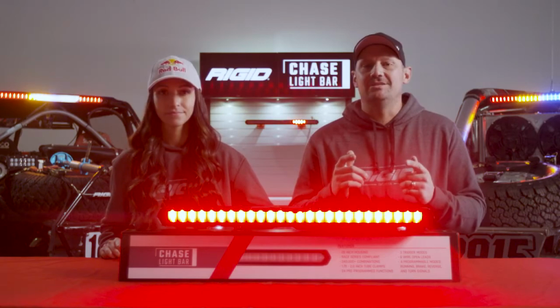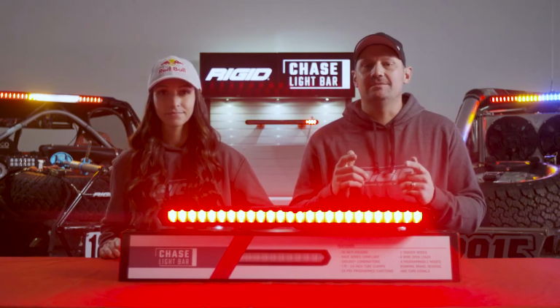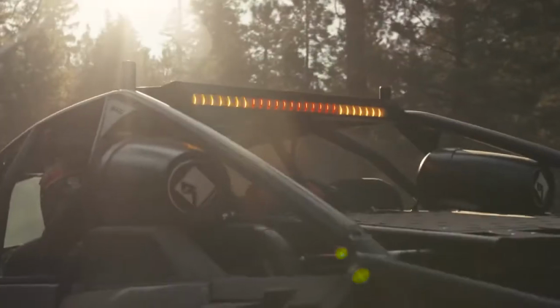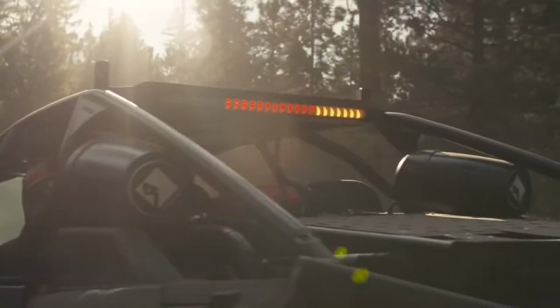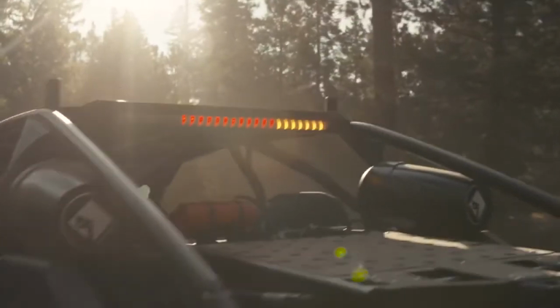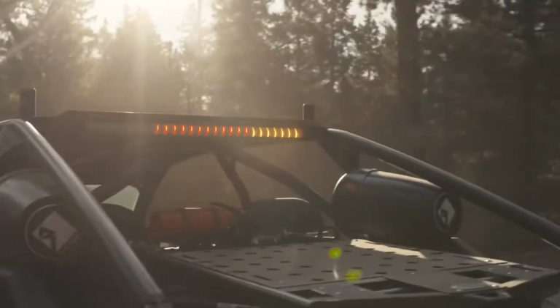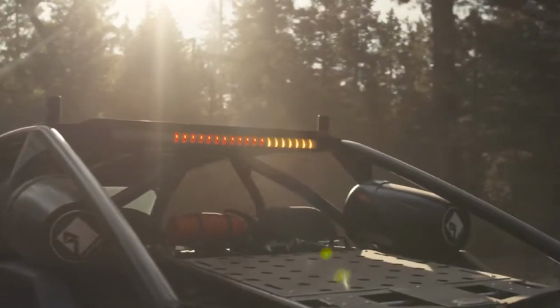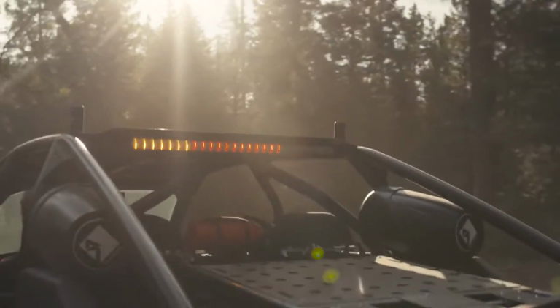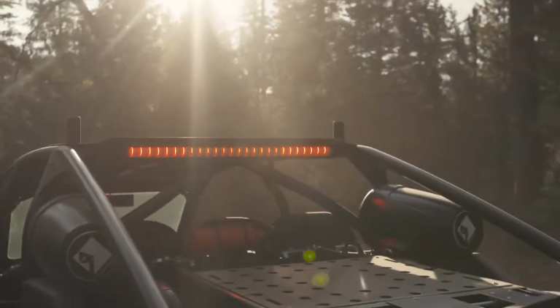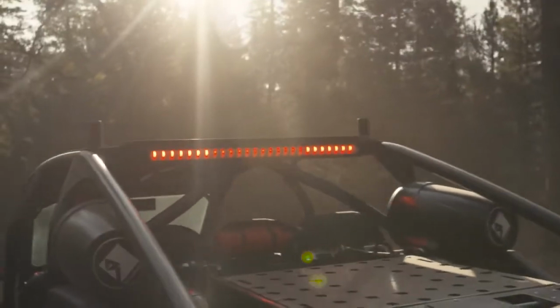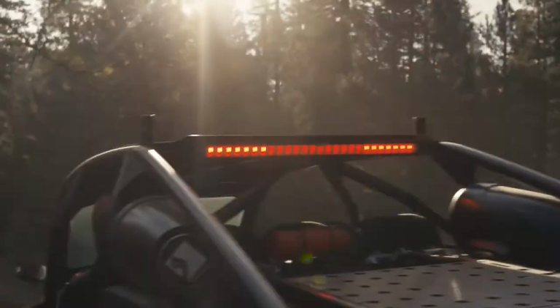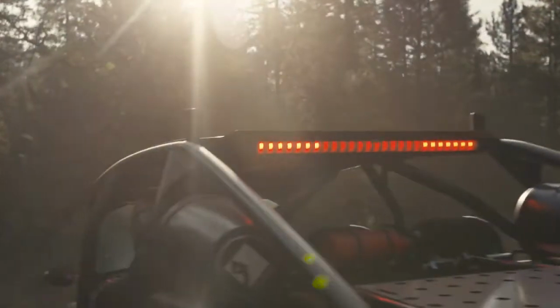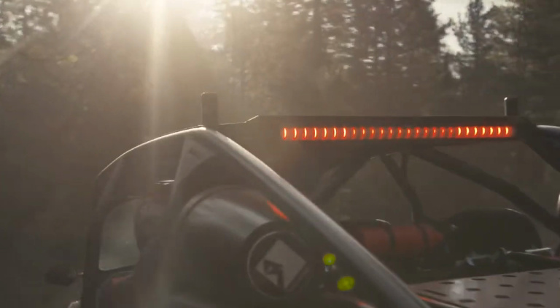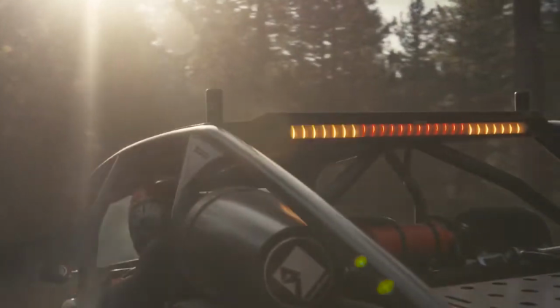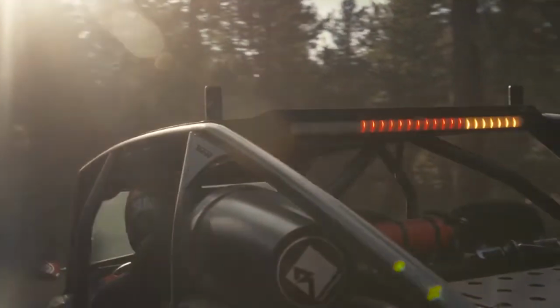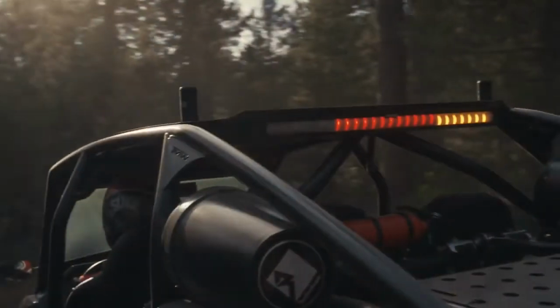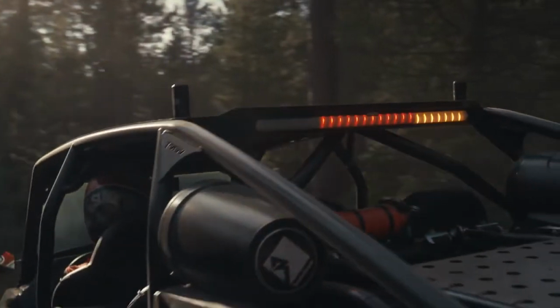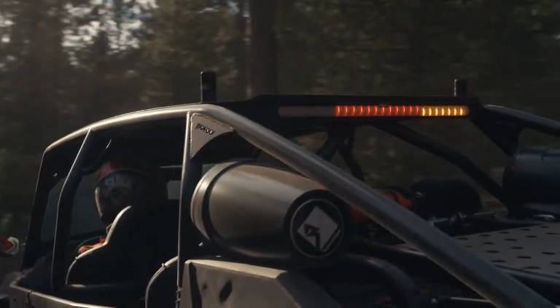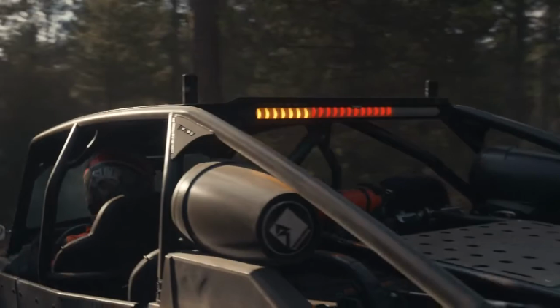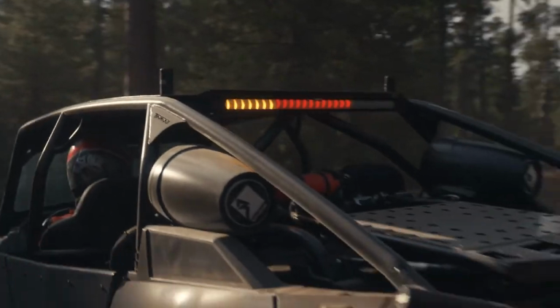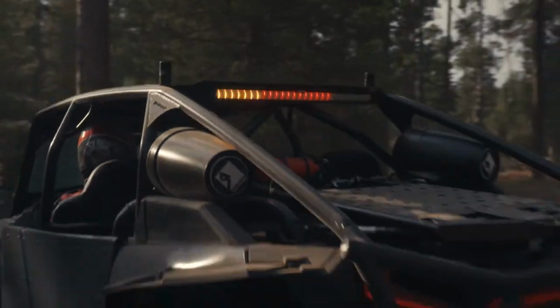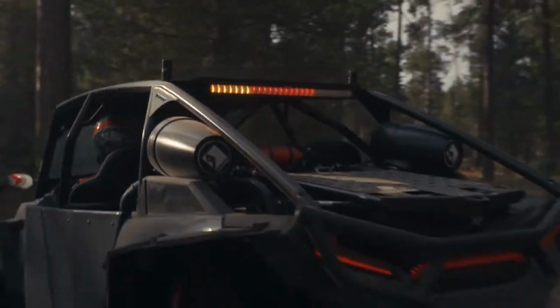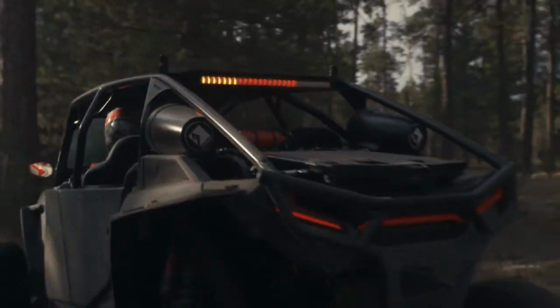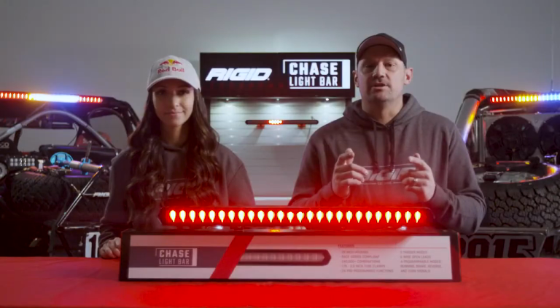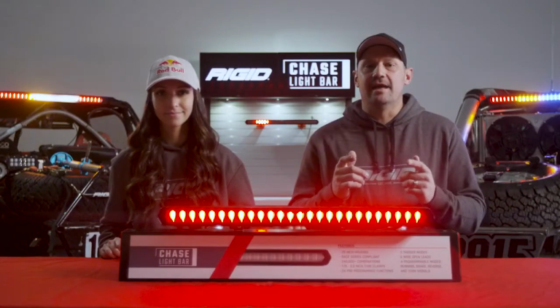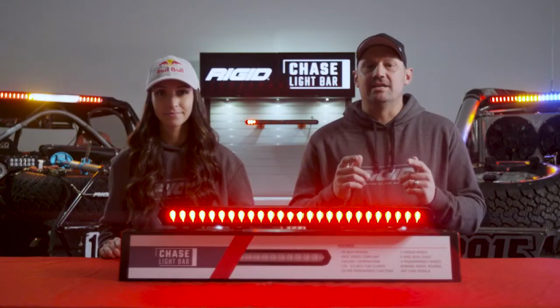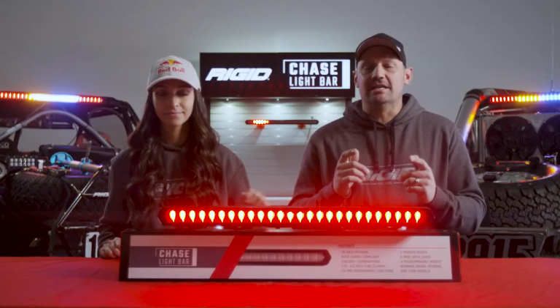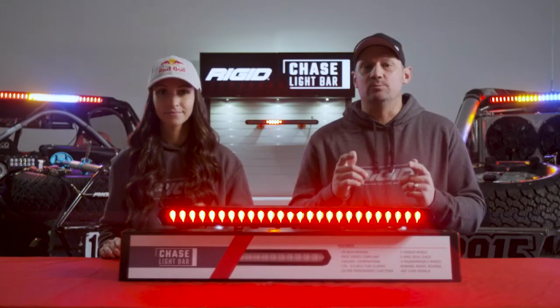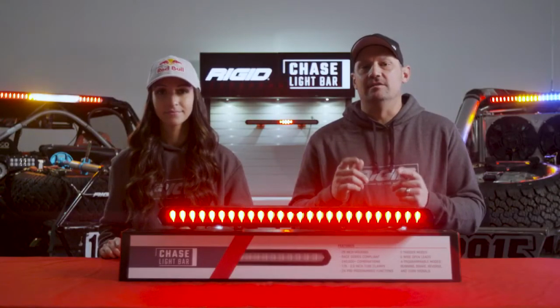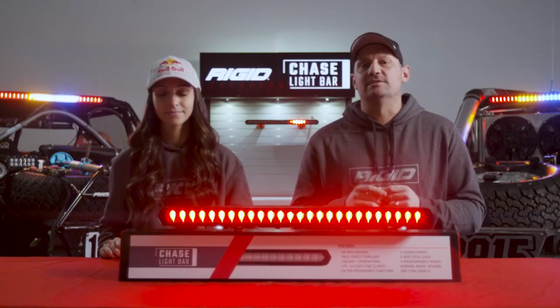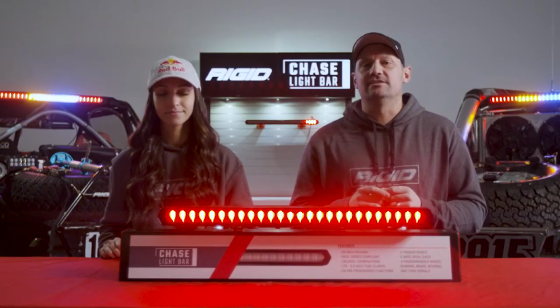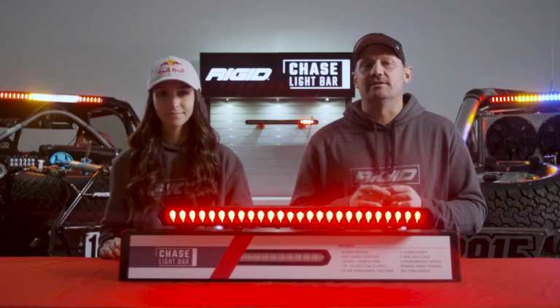The suggested mode for the green wire would be the brake light option. Now that you've seen the trigger wires and their importance, we'll show you how to change each one of those specific triggers.